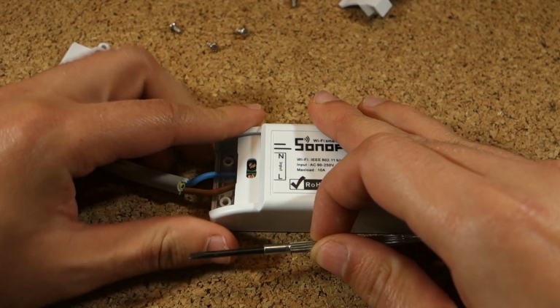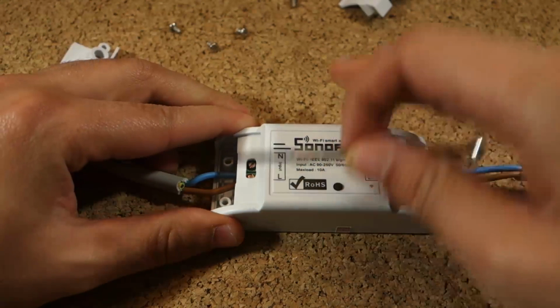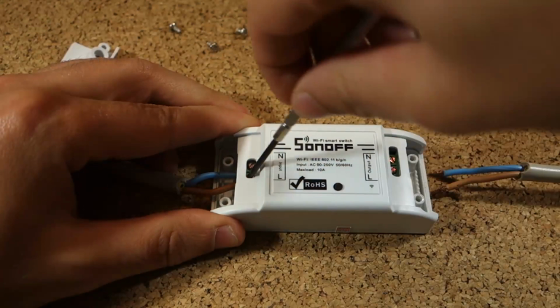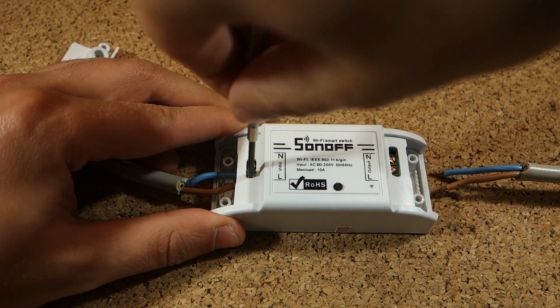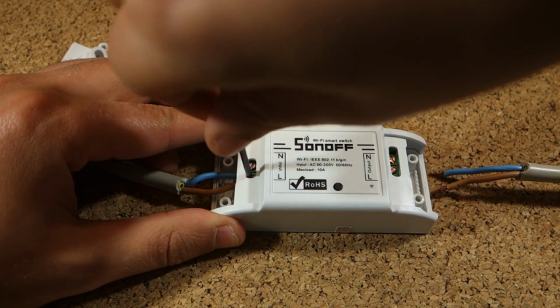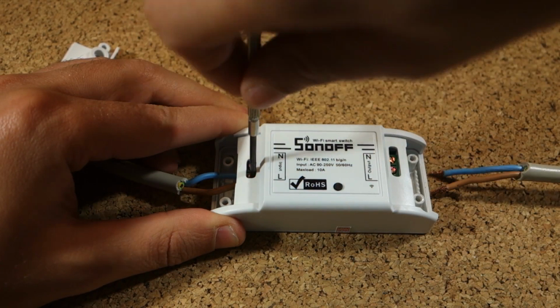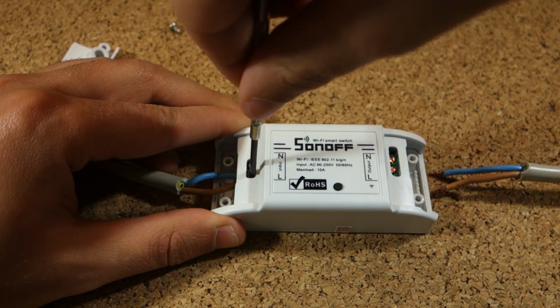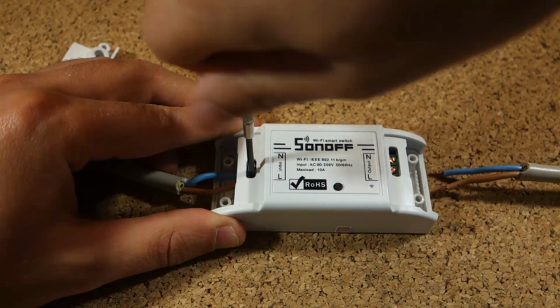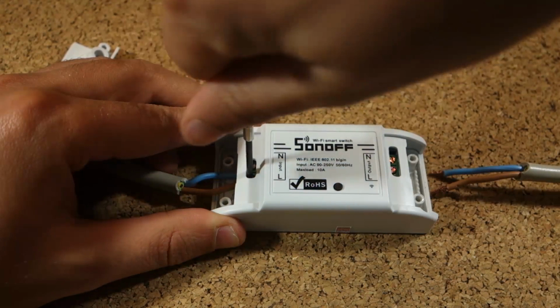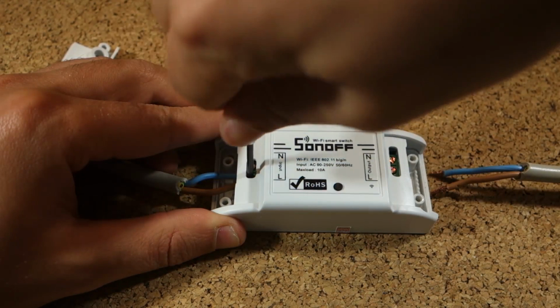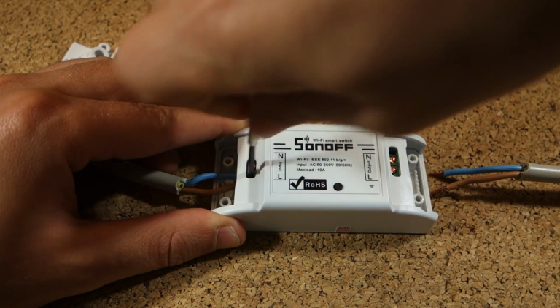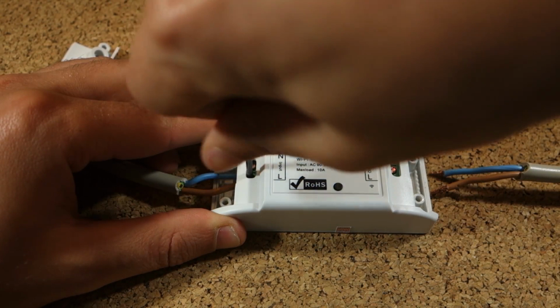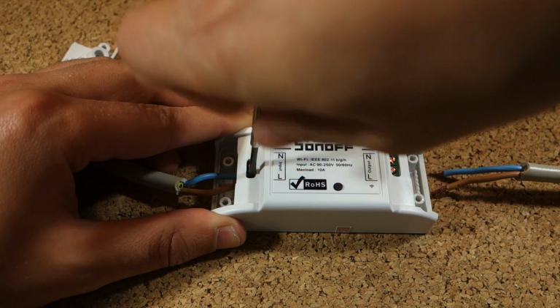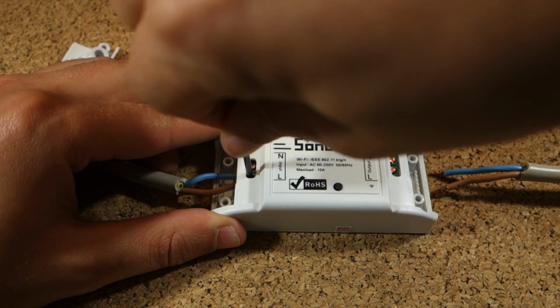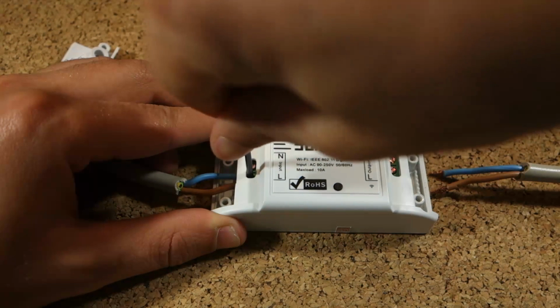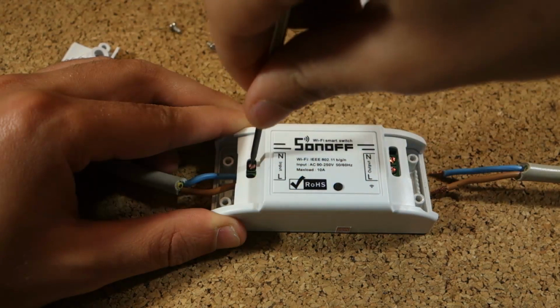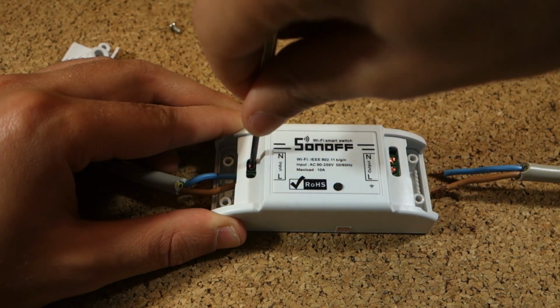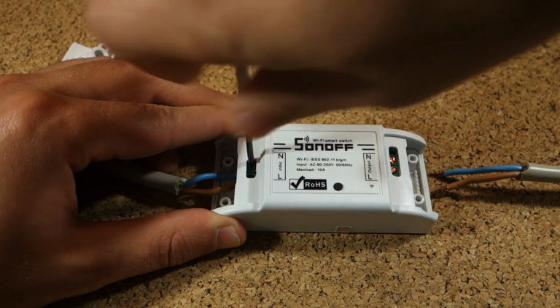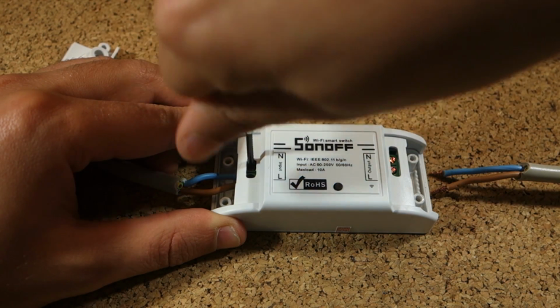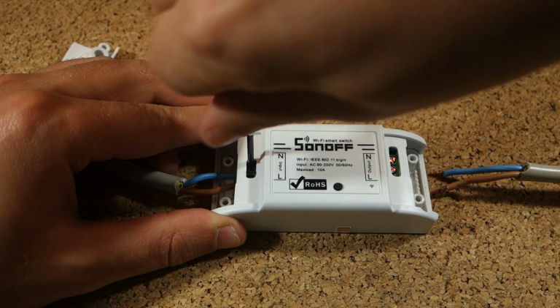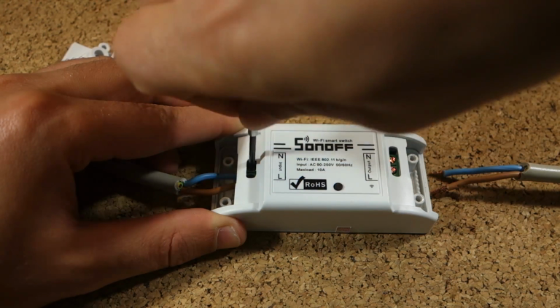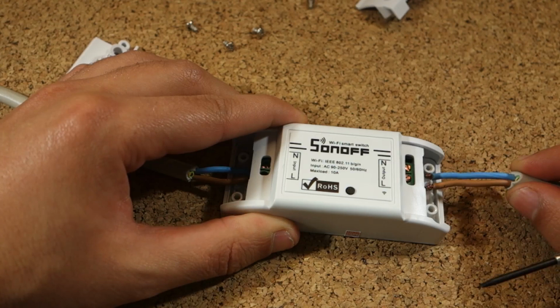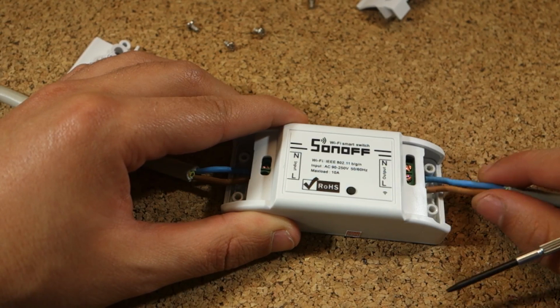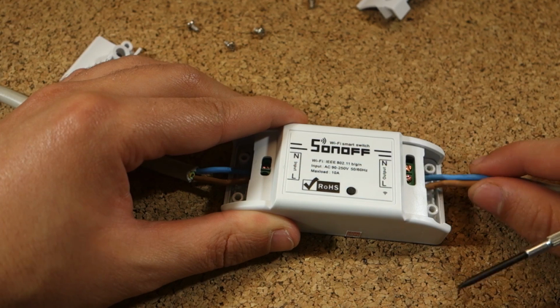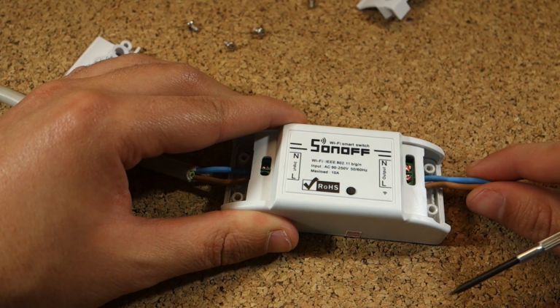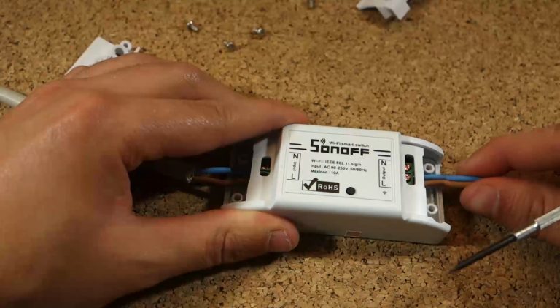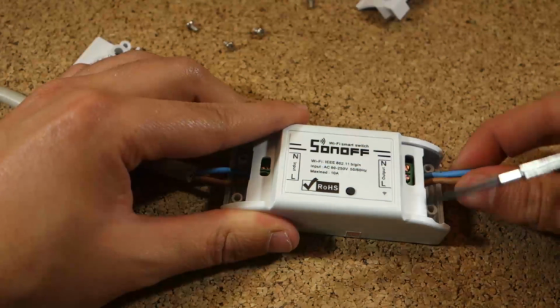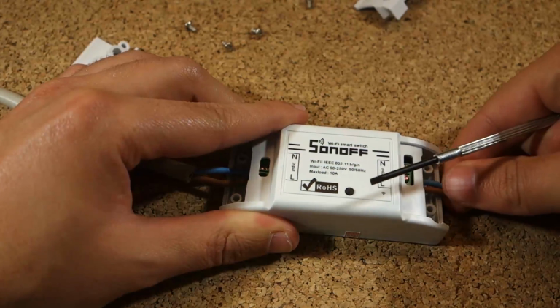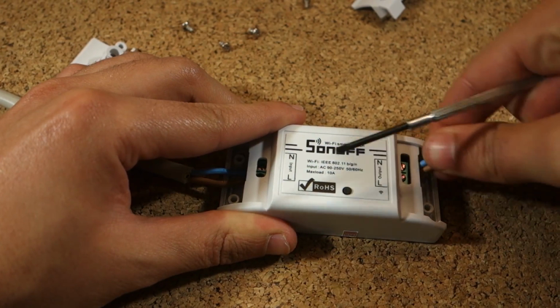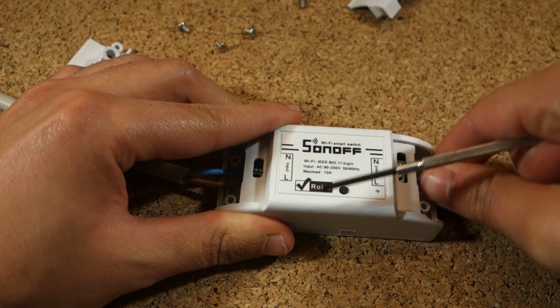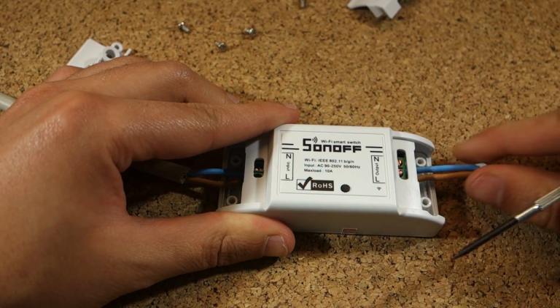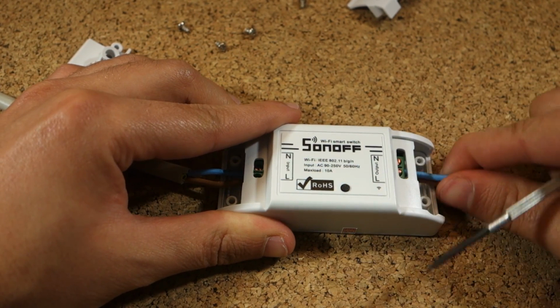Having said that, let's hook up the Sonoff. On that side, you connect the active and neutral accordingly to the pinout. Active and neutral come out on the right.